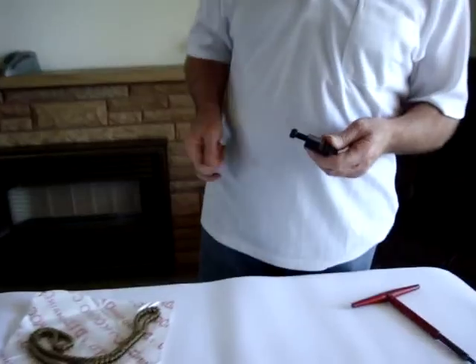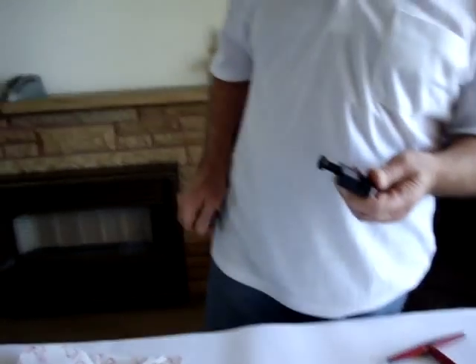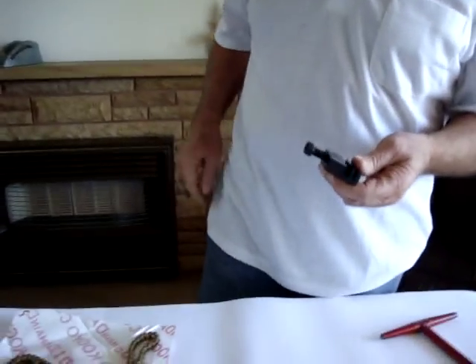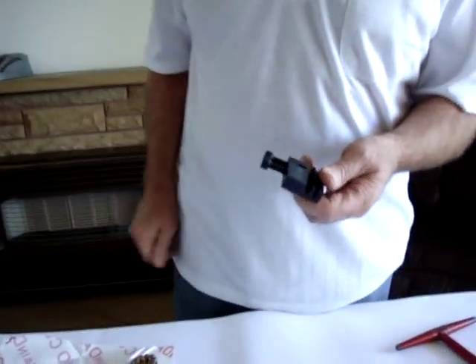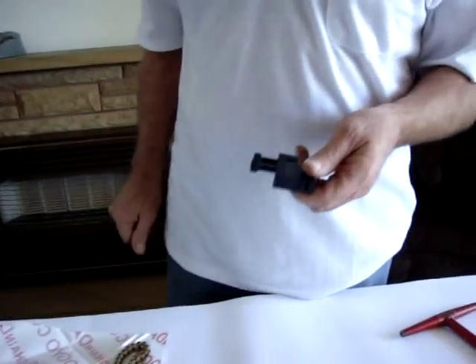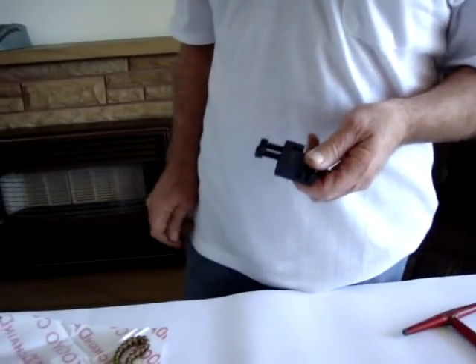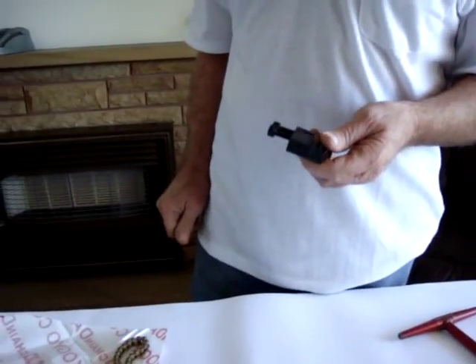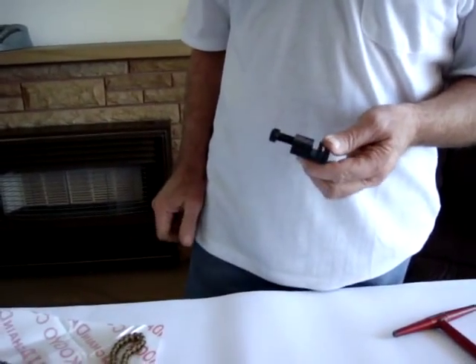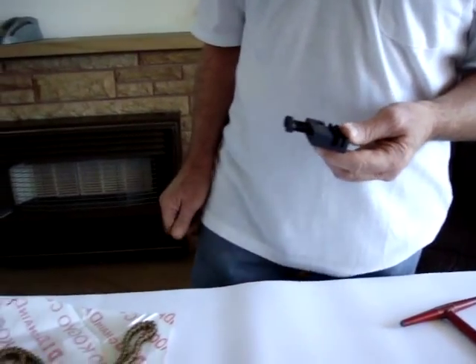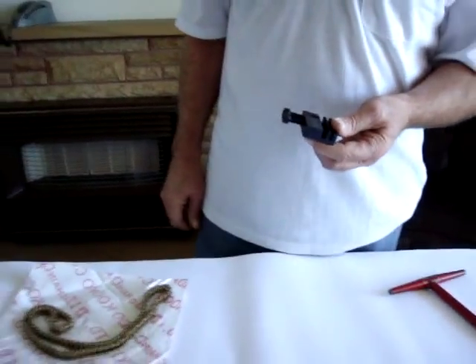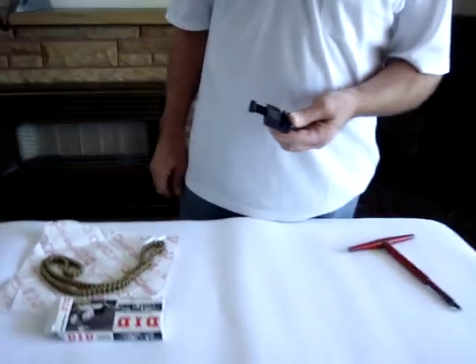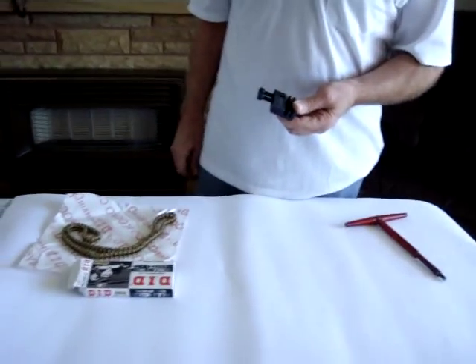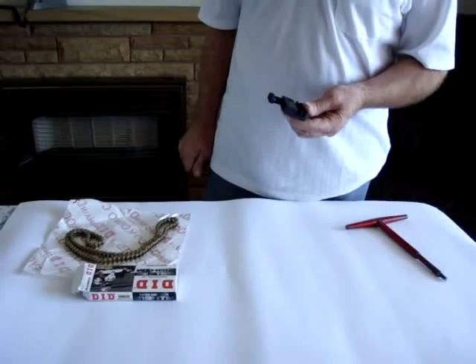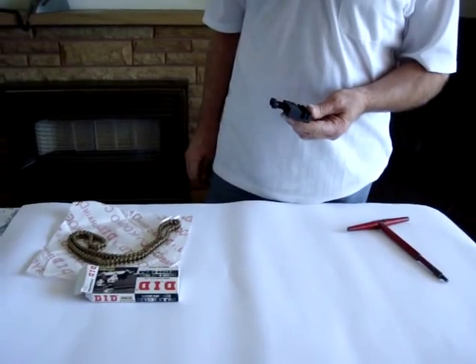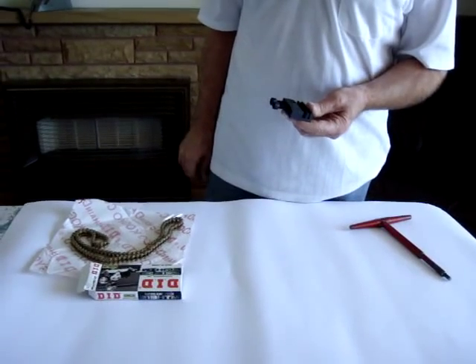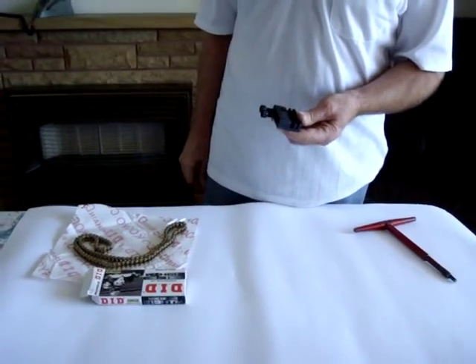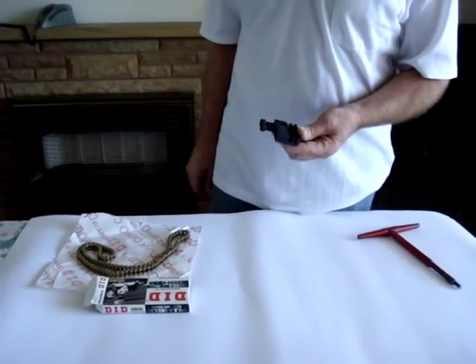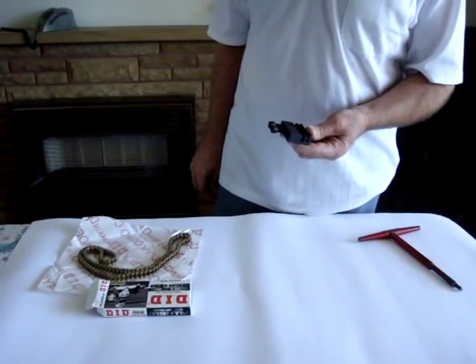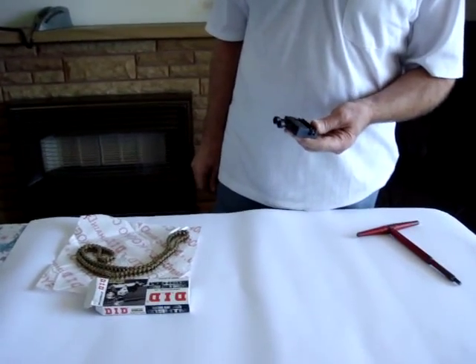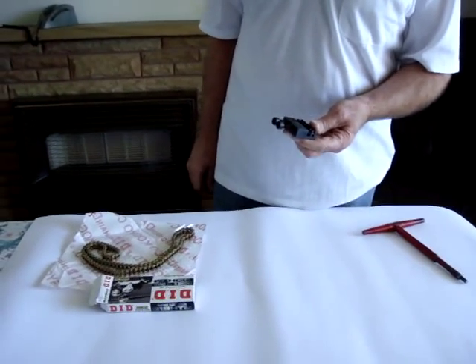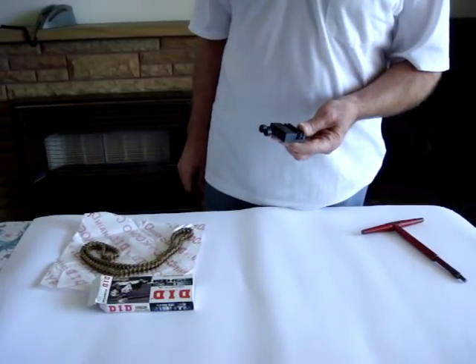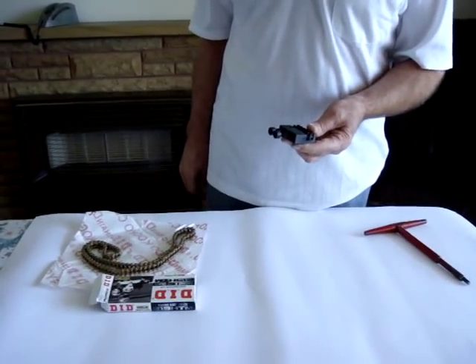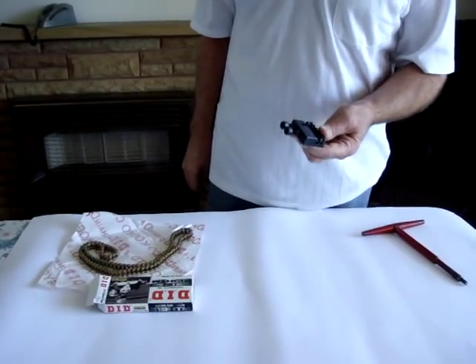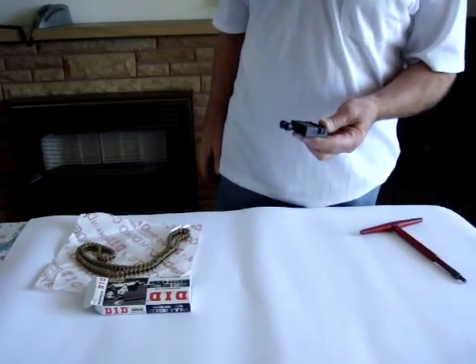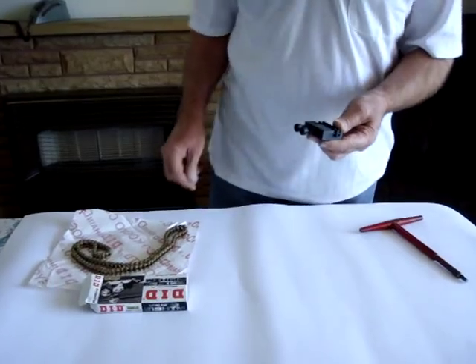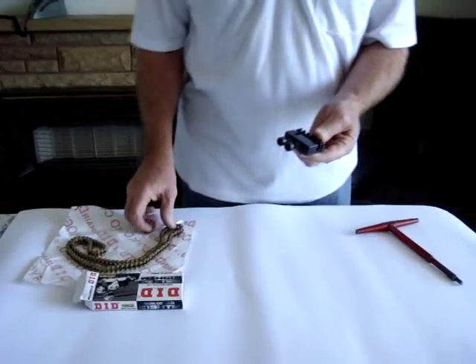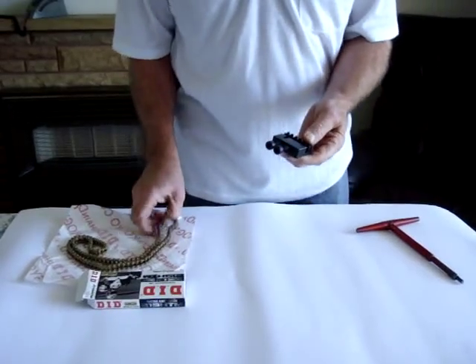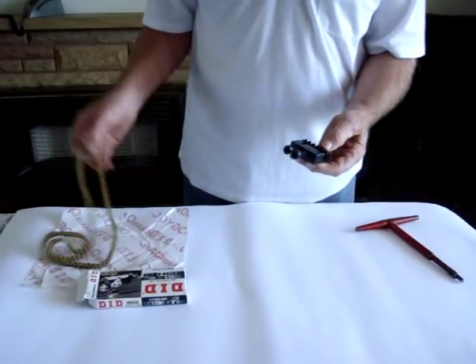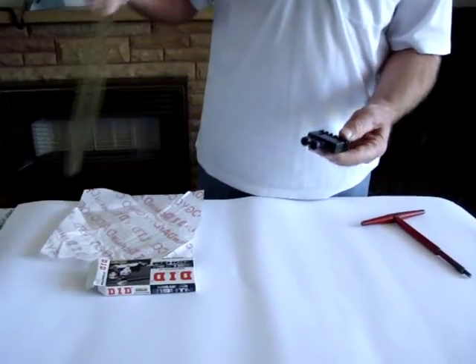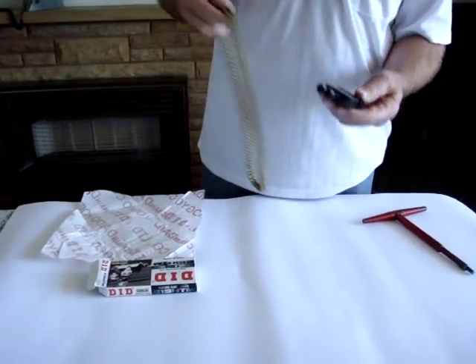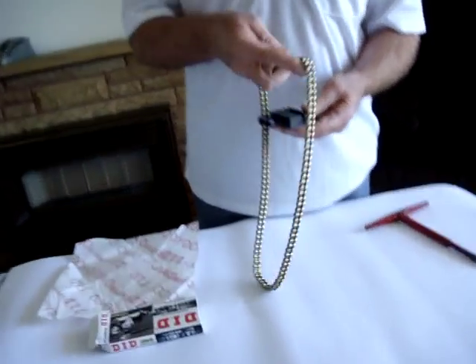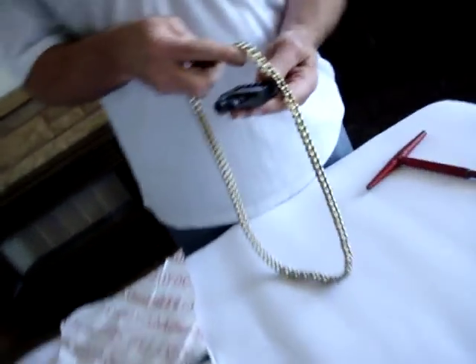Hi there, I'm Alan from Action Go-Kart Shop. Today I'm going to show you how to use the Kar-Tec 219 Pitch Chain Breaker and Joiner. Quite a simple unit to use.